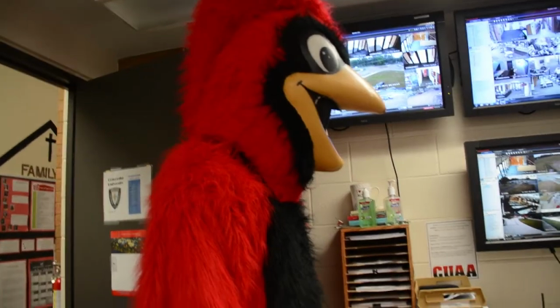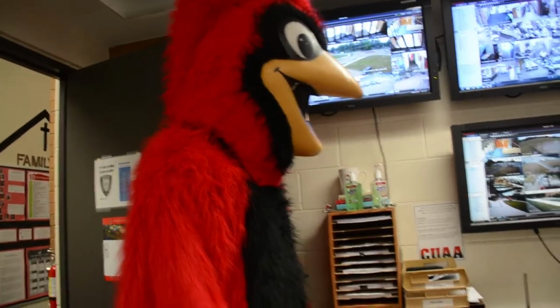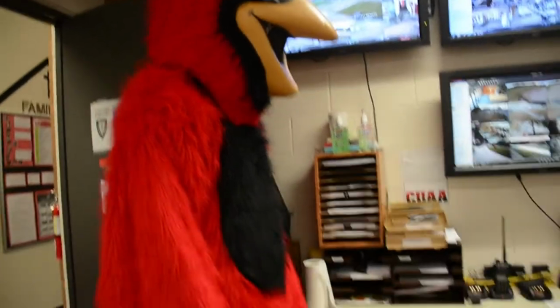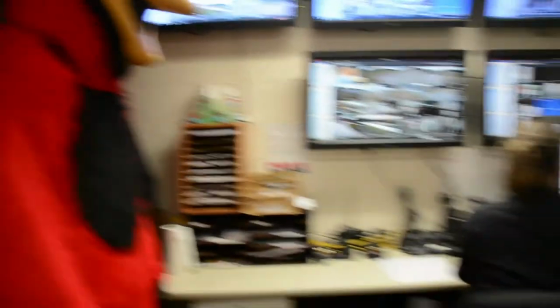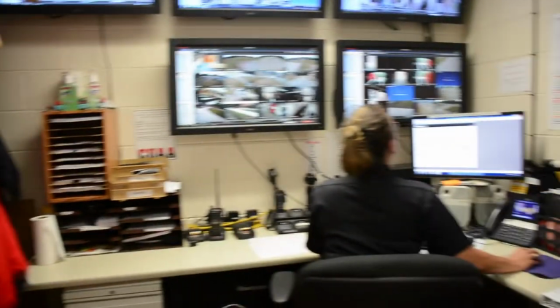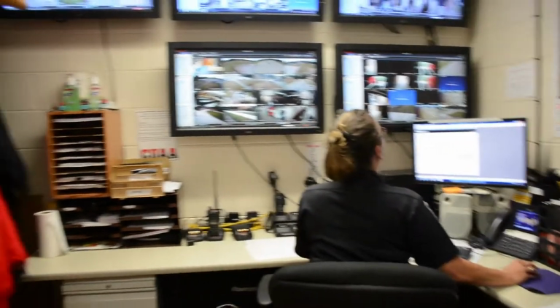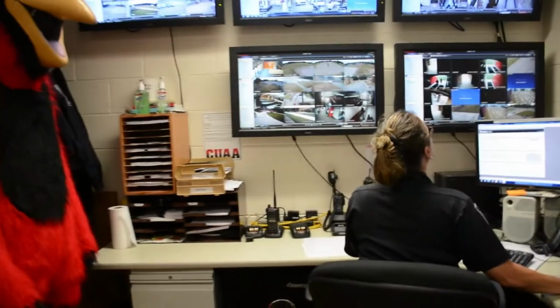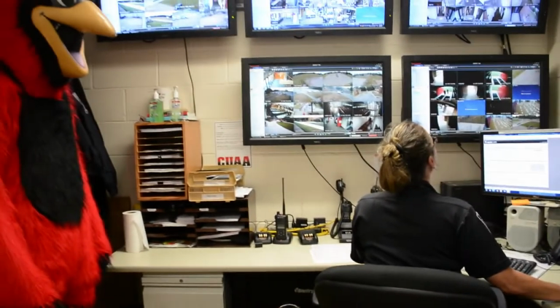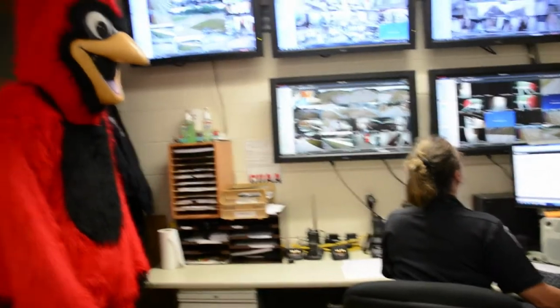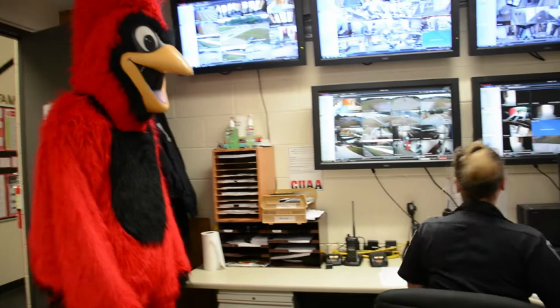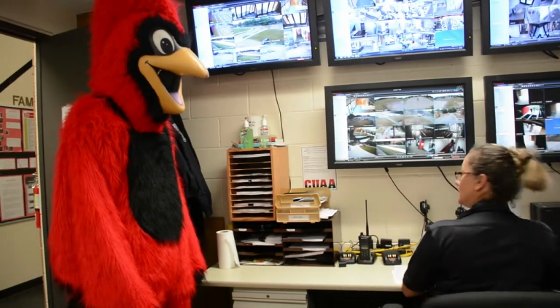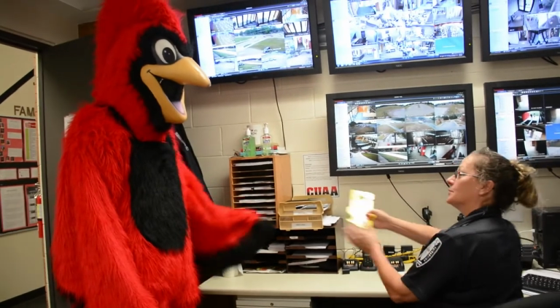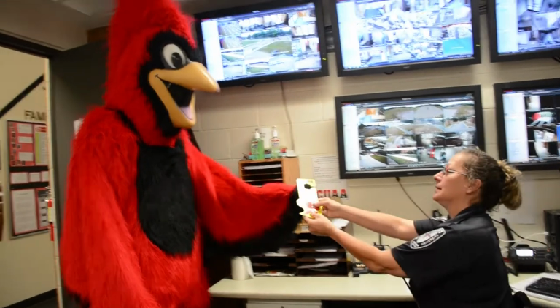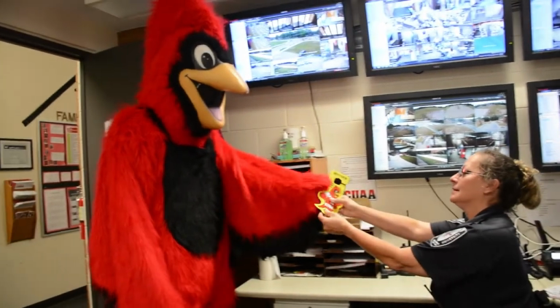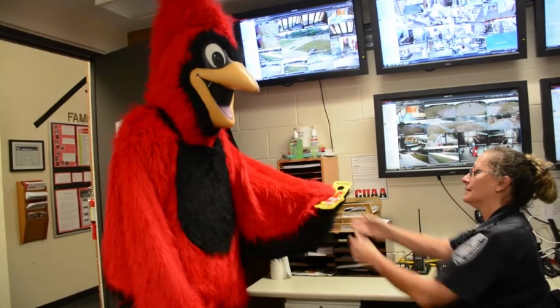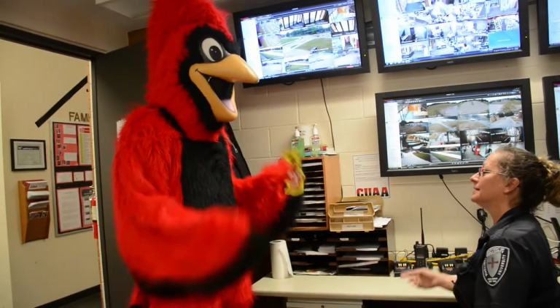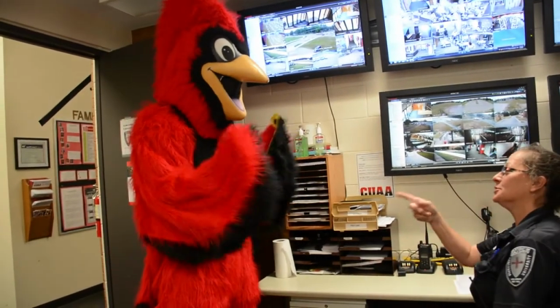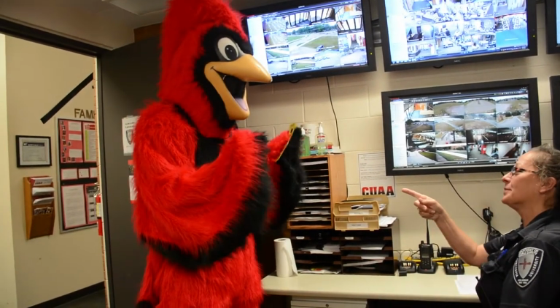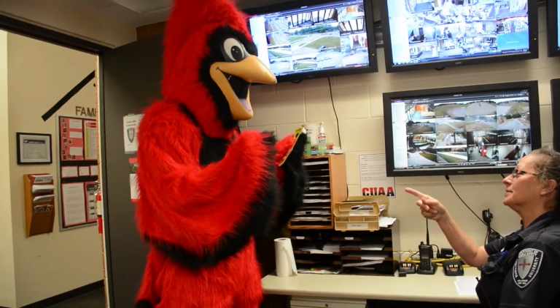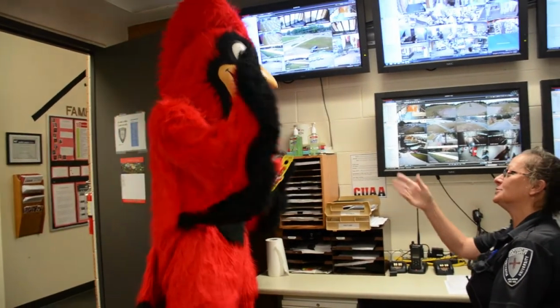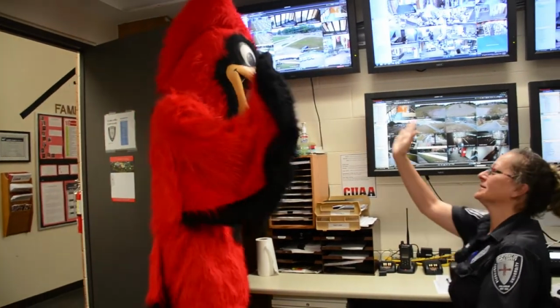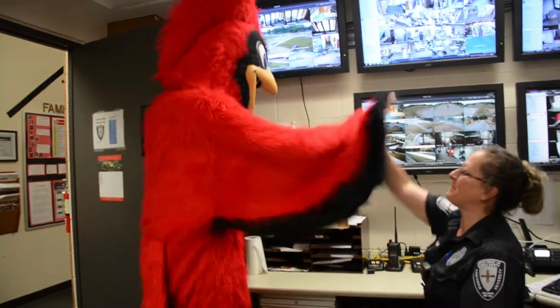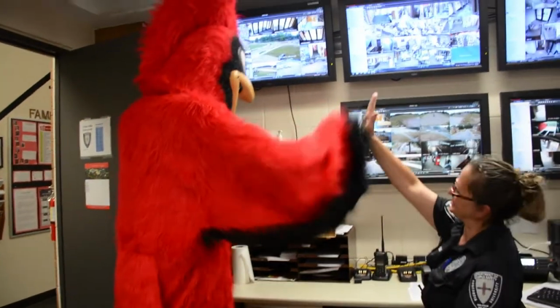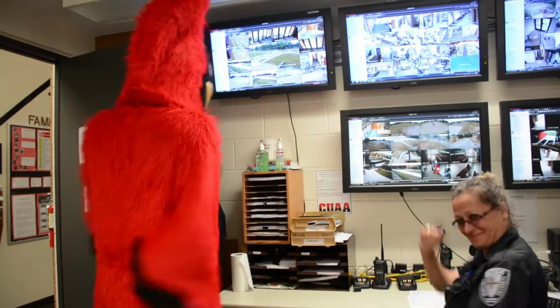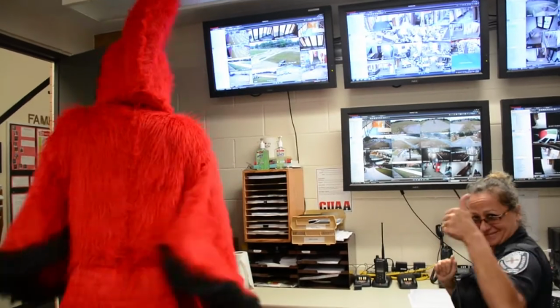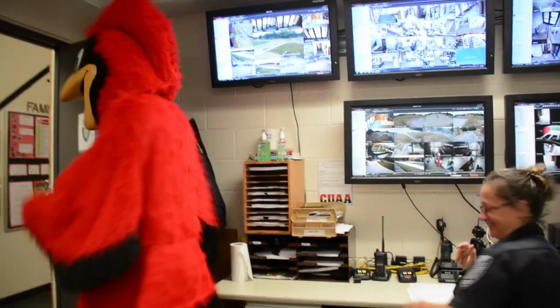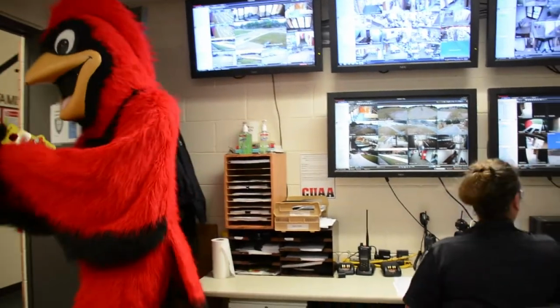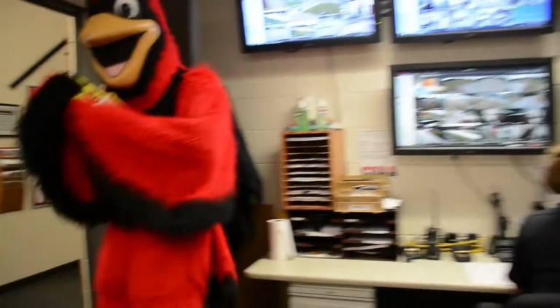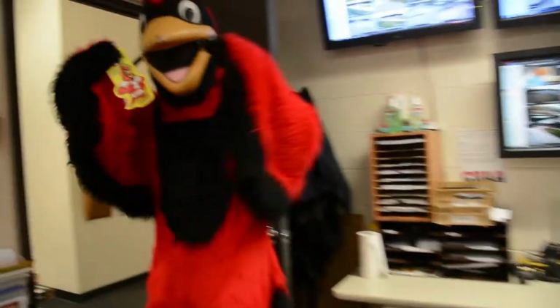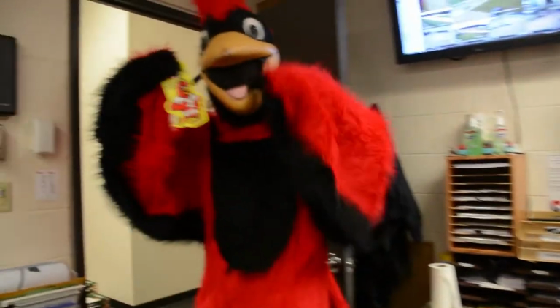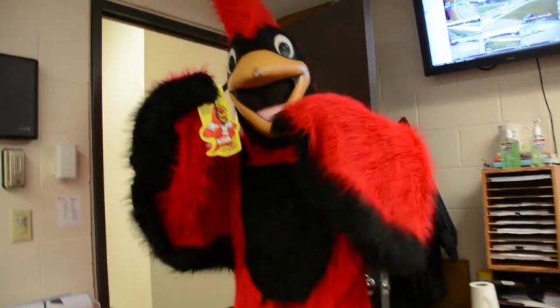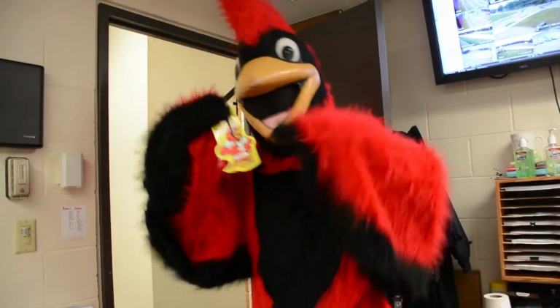Stop by the campus safety office, which is located in the Student Services Center. You will need a parking pass if you plan to have a car on campus. You'll also need to register your car online before coming to the campus safety office to pick up your parking permit.